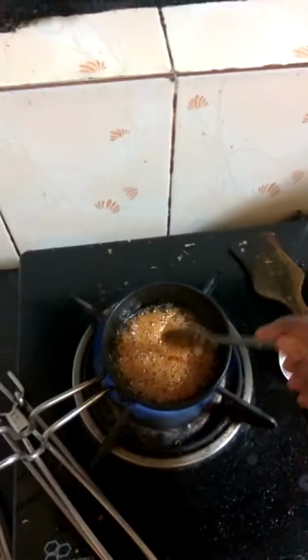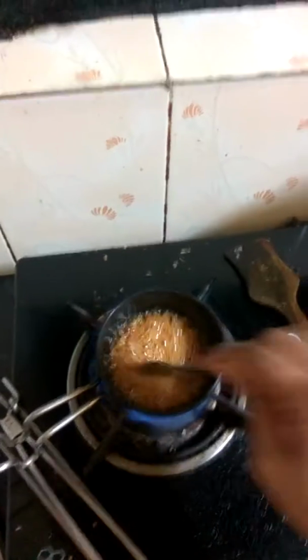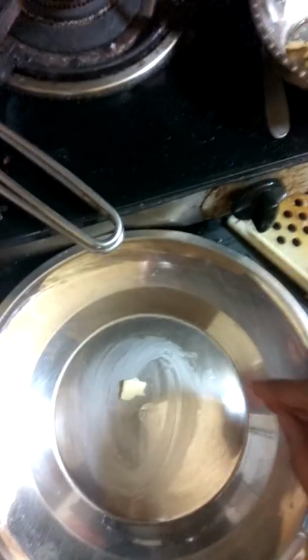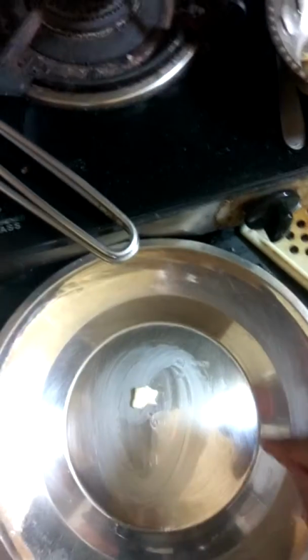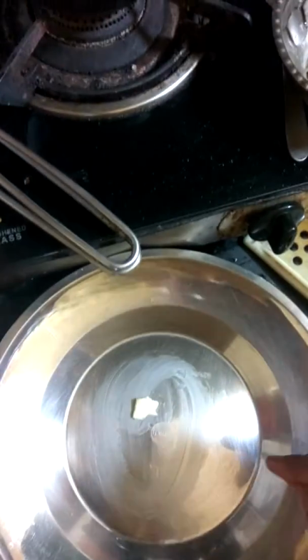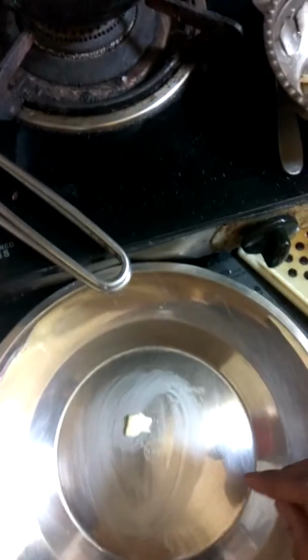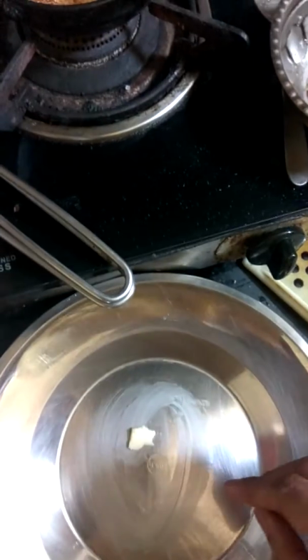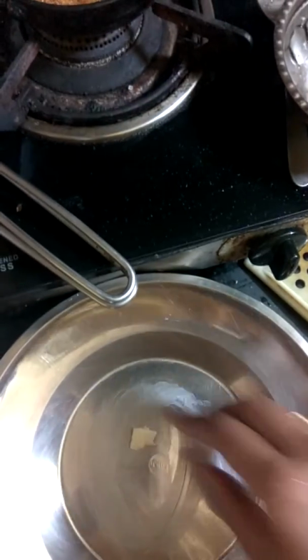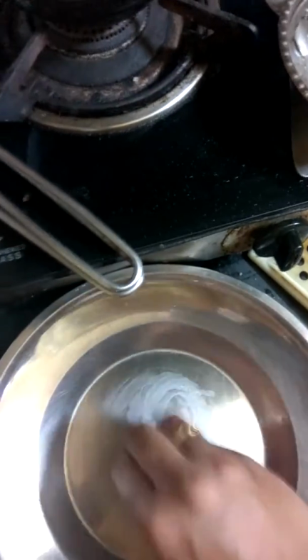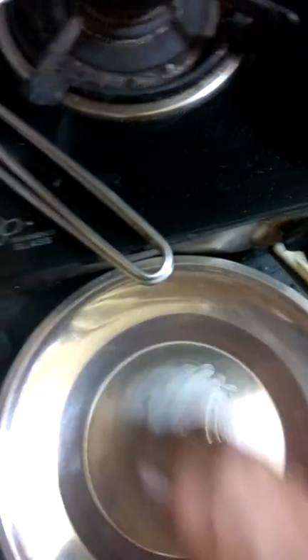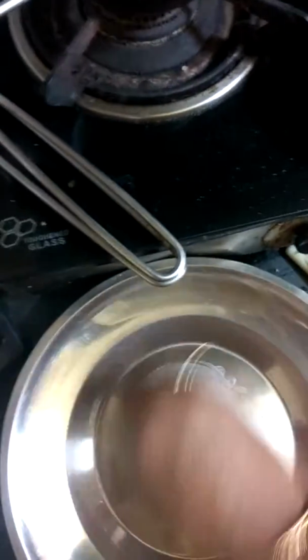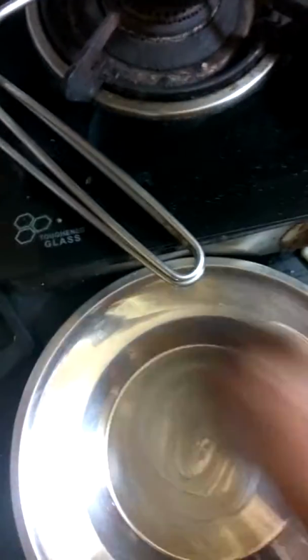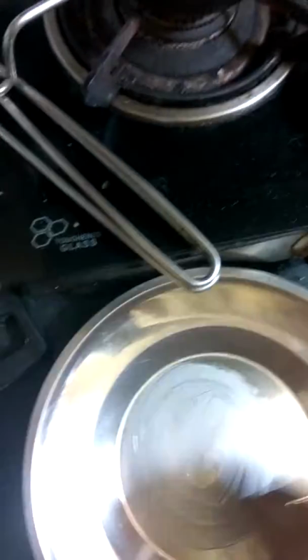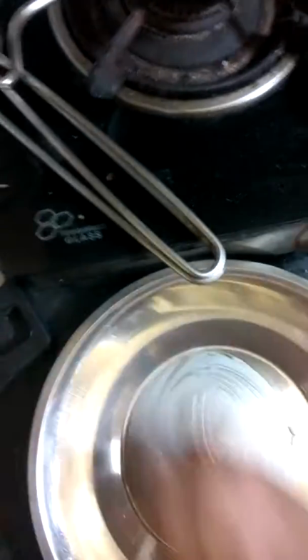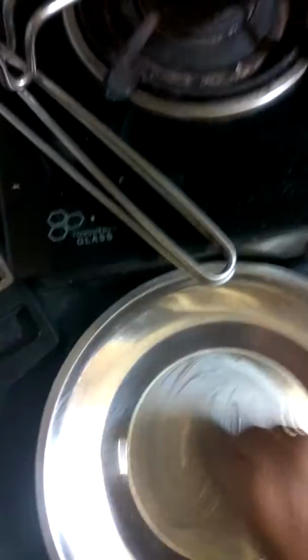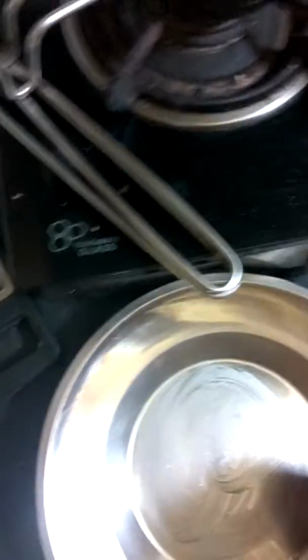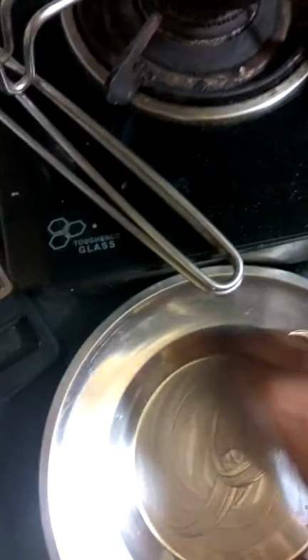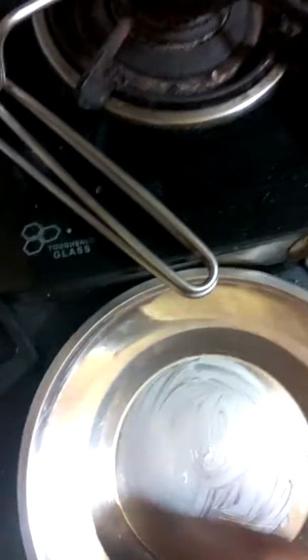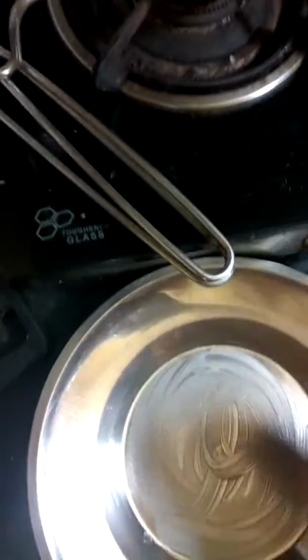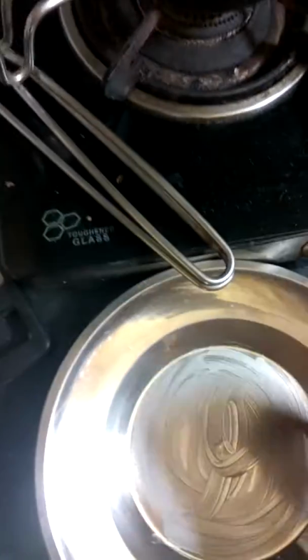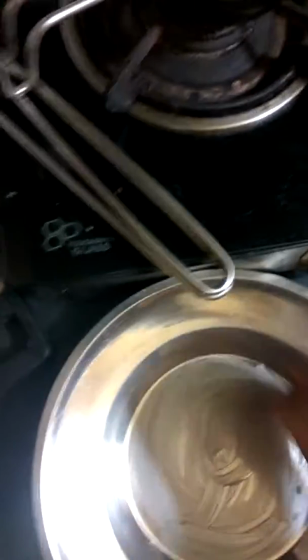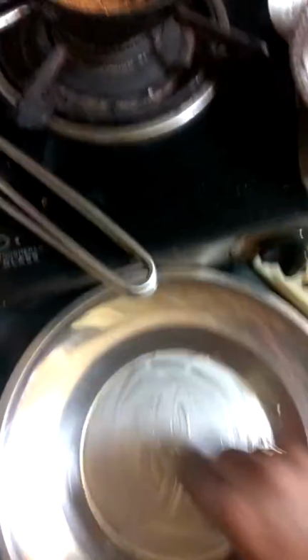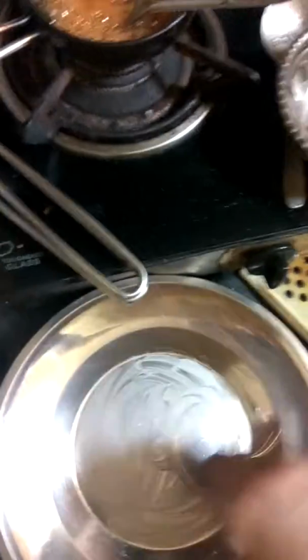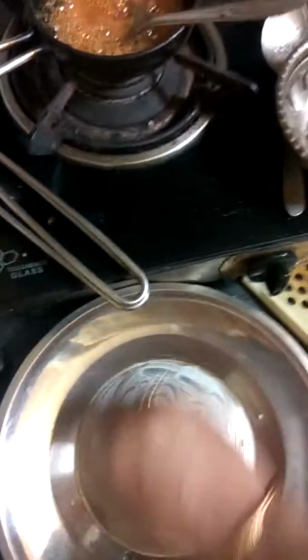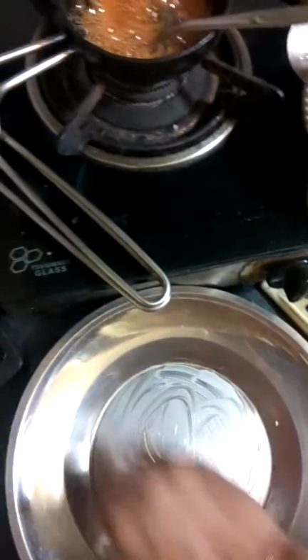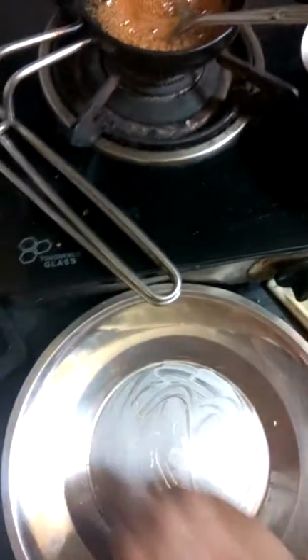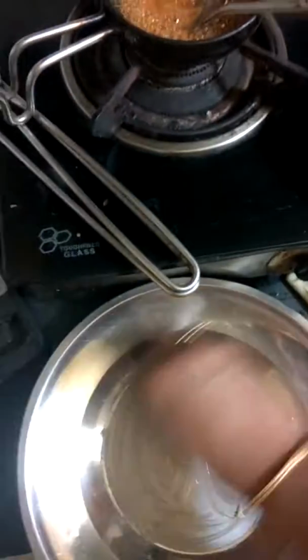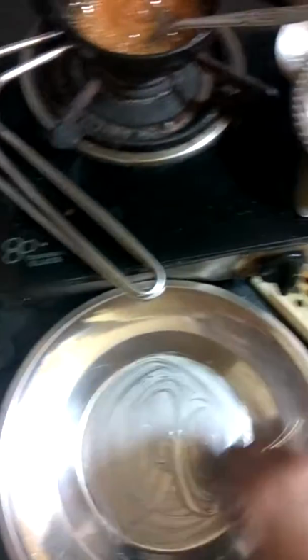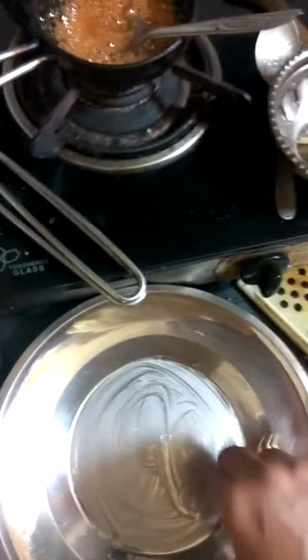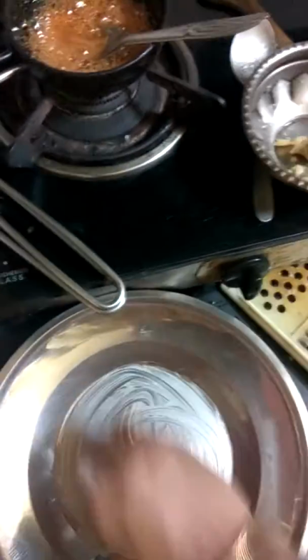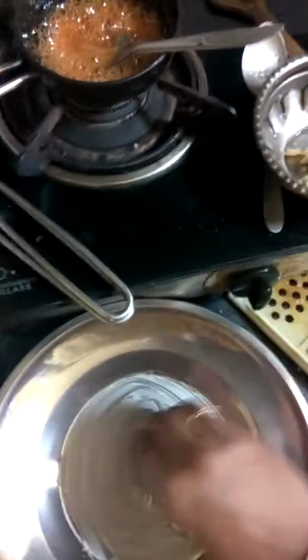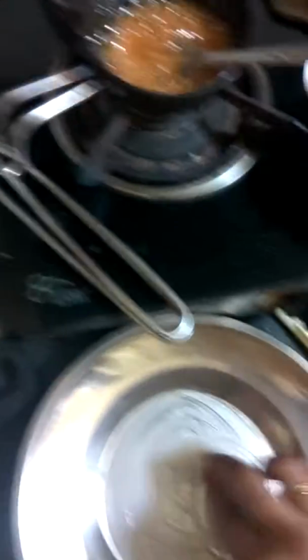Now take a plate and grease it with some butter. I'm greasing some butter on the plate so the candy won't stick when we pour it out.